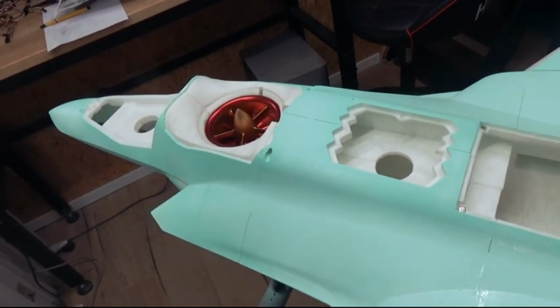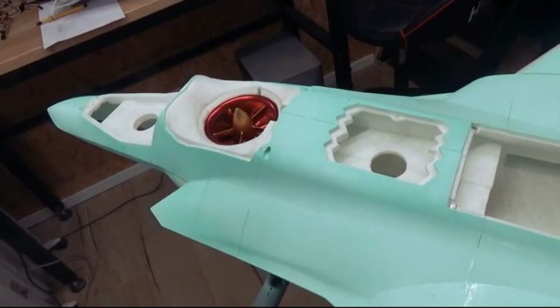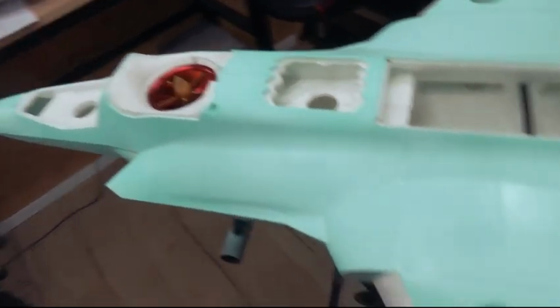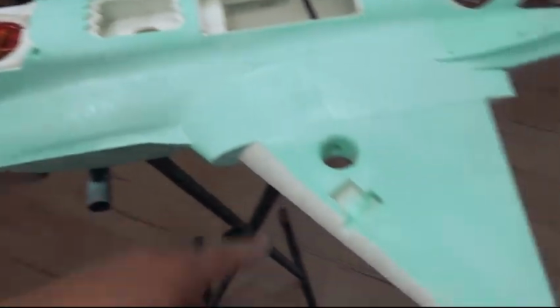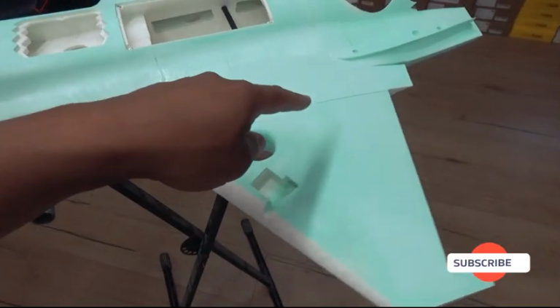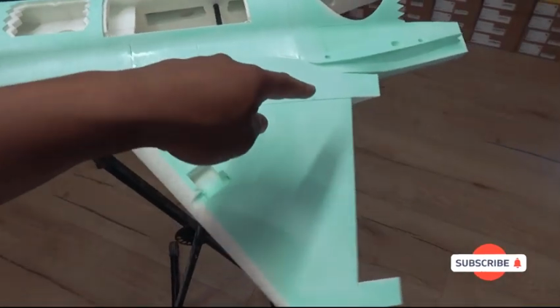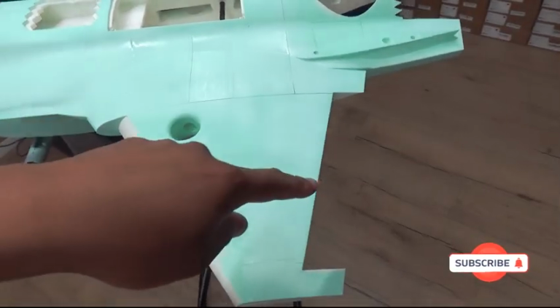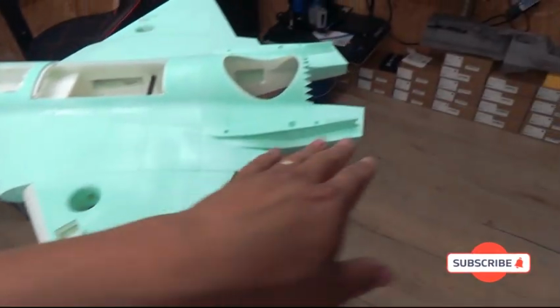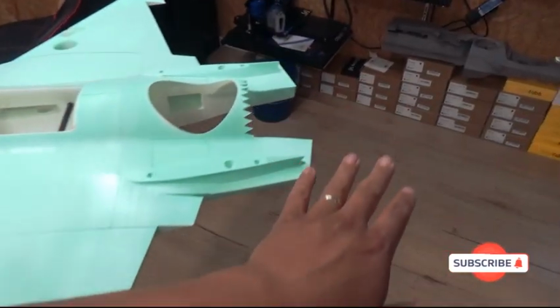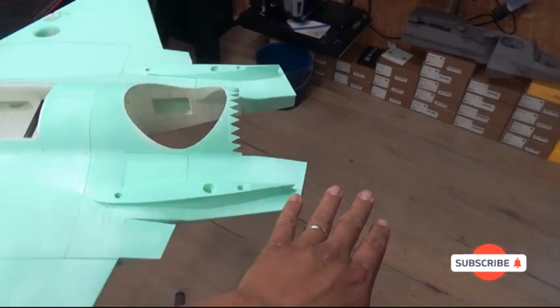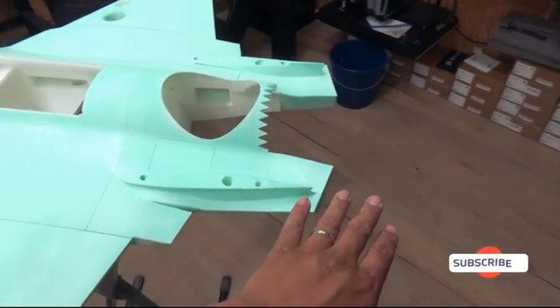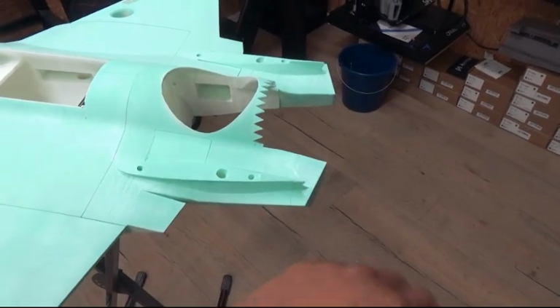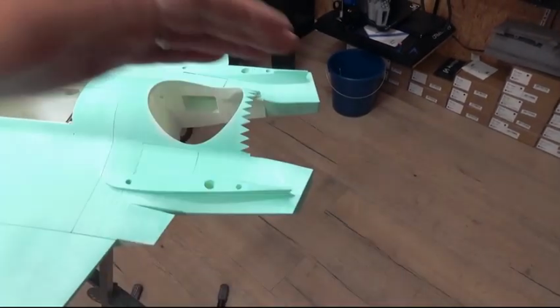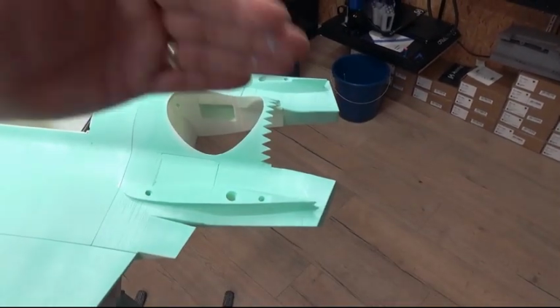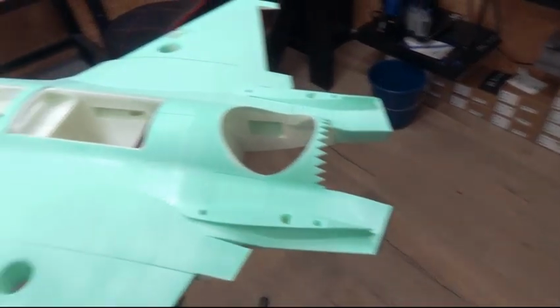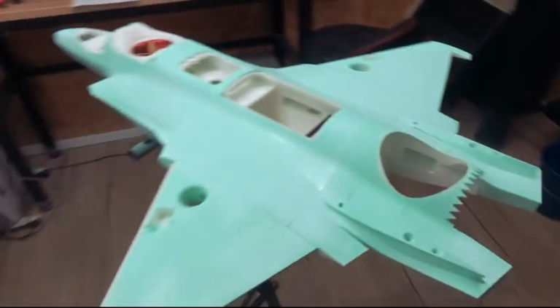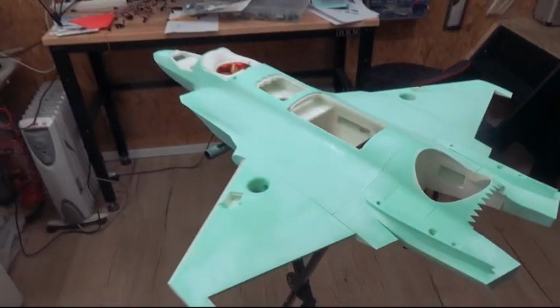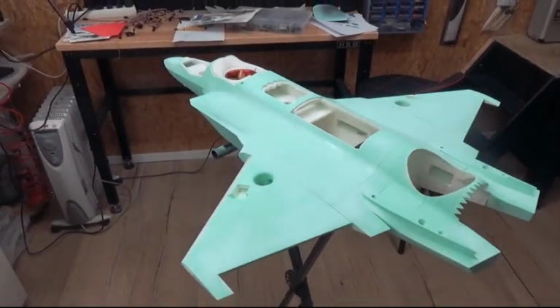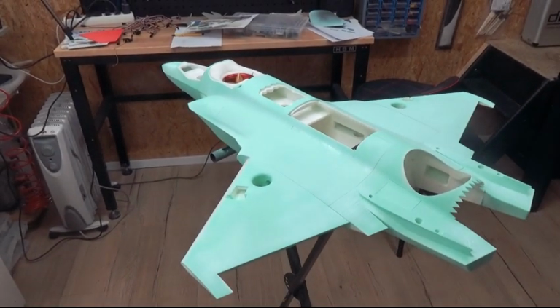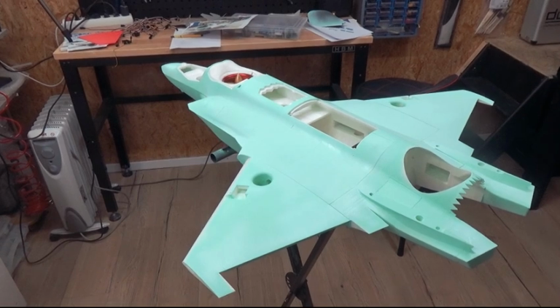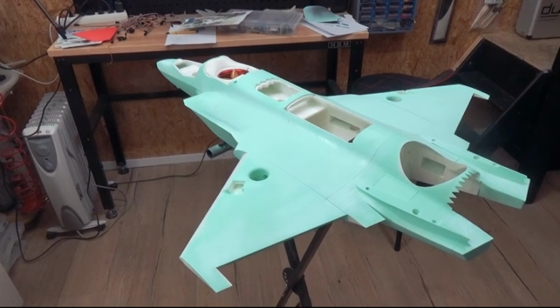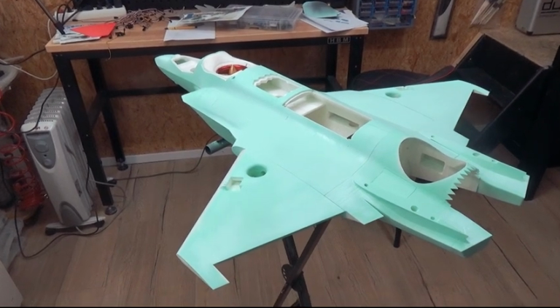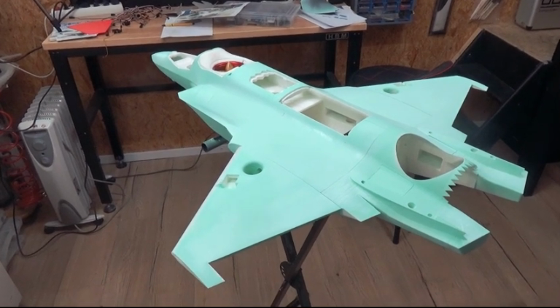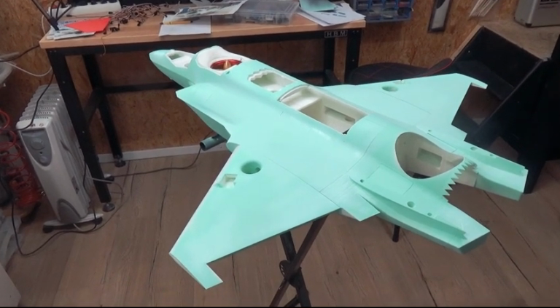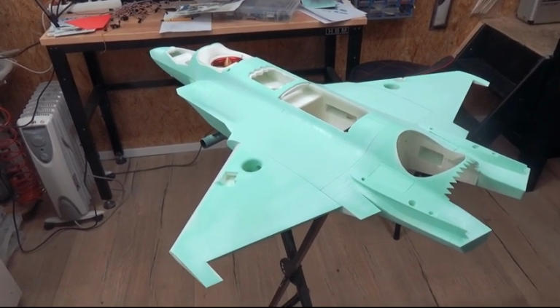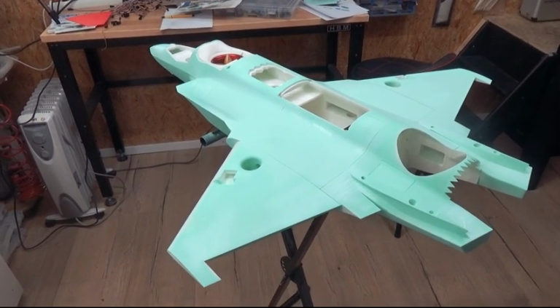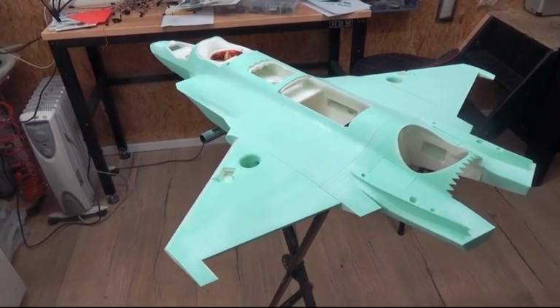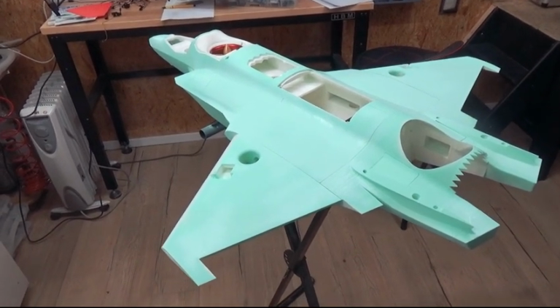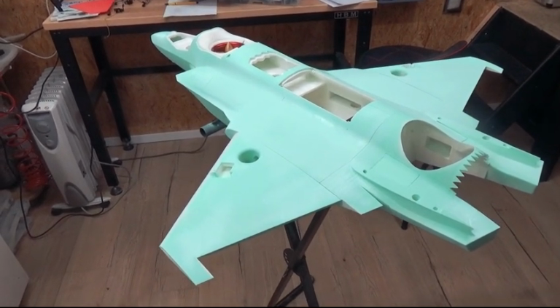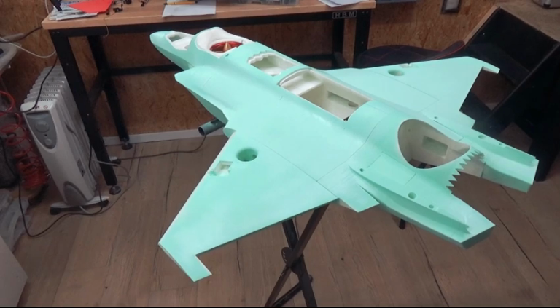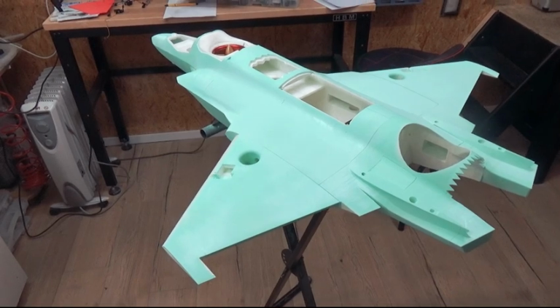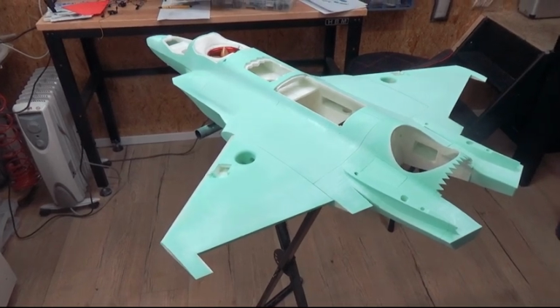Let's continue painting the slats, ailerons, elevators, and vertical stabilizers. It looks really awesome — leave a comment in the comment section about what you think of this coloring.